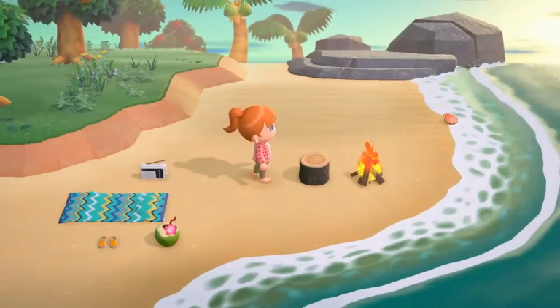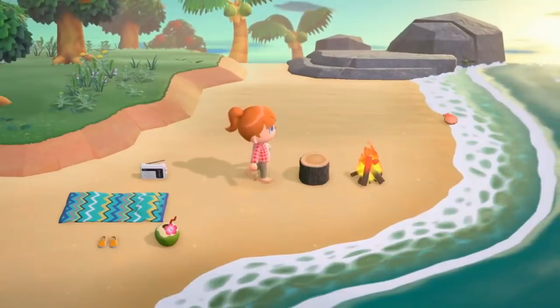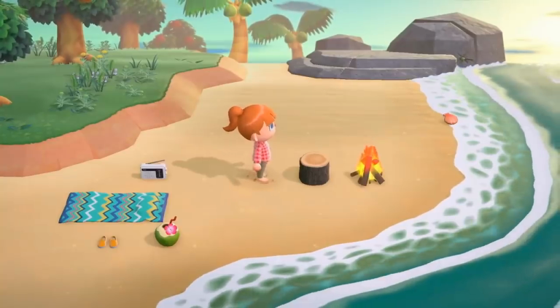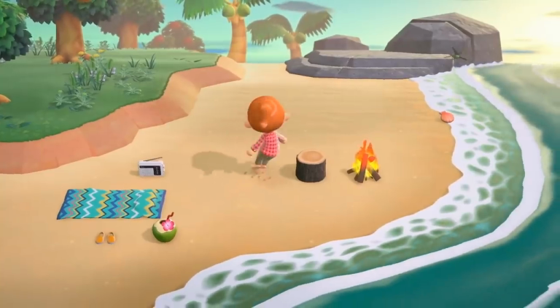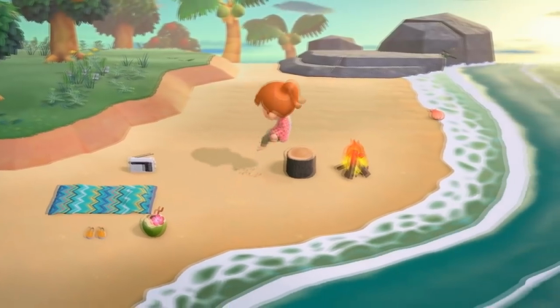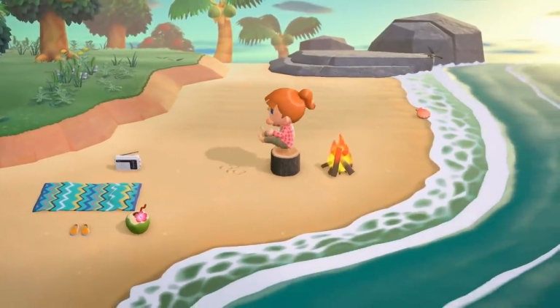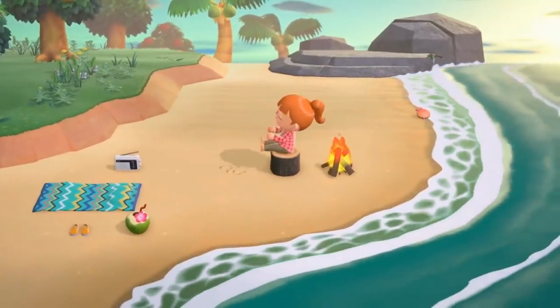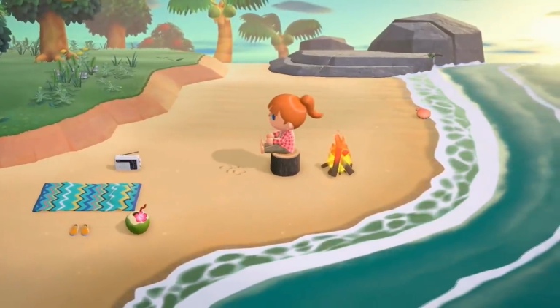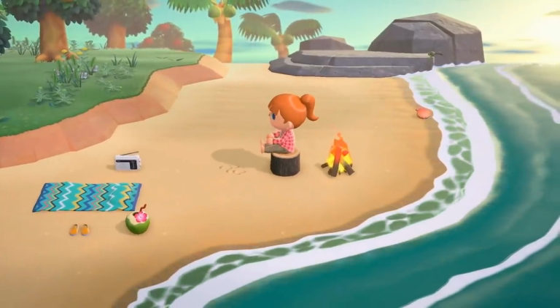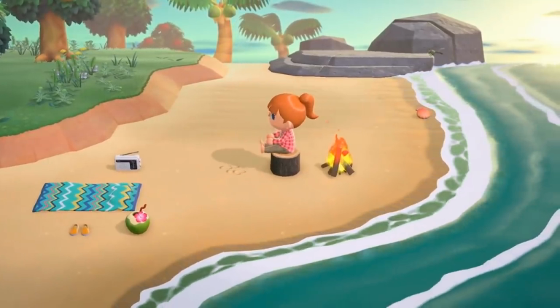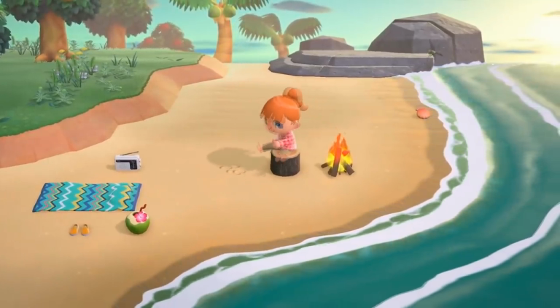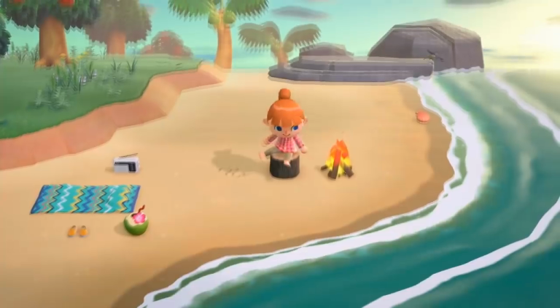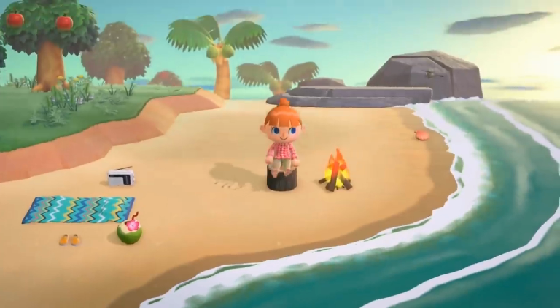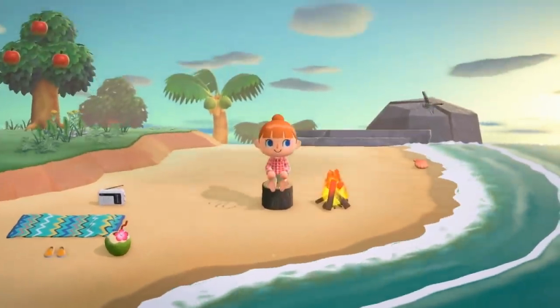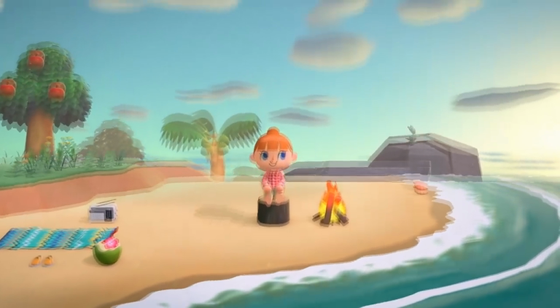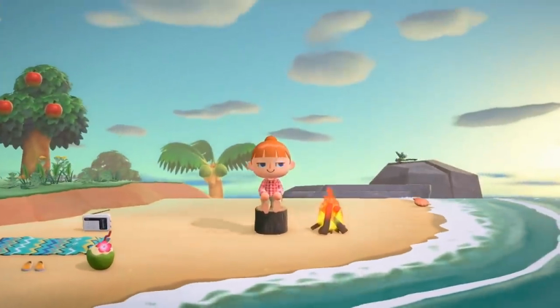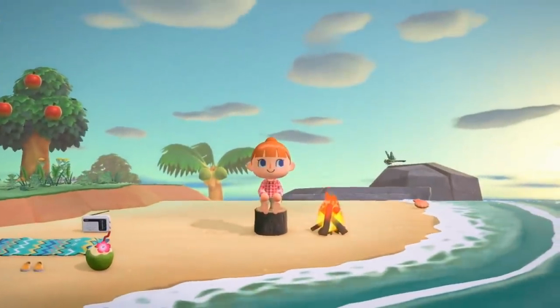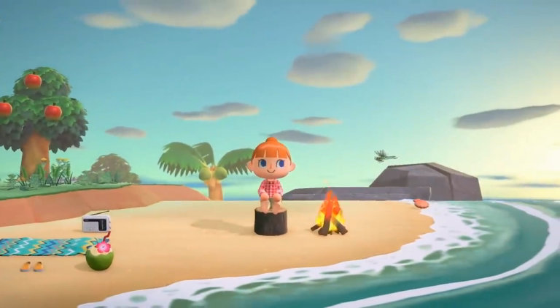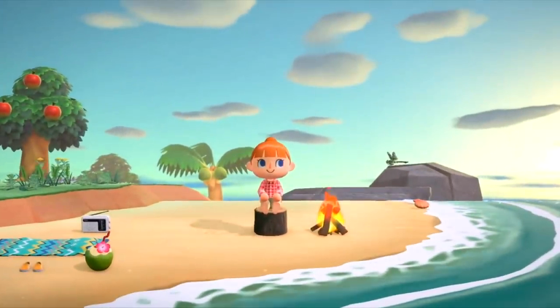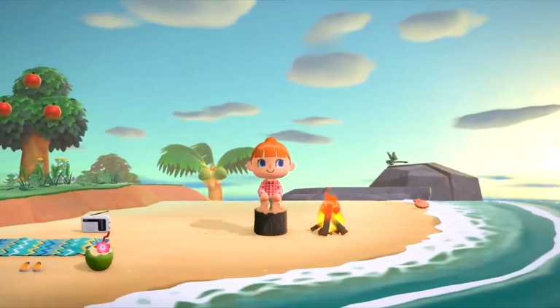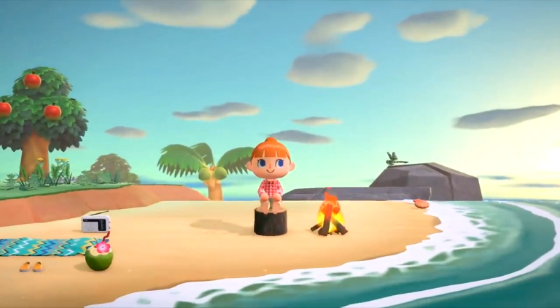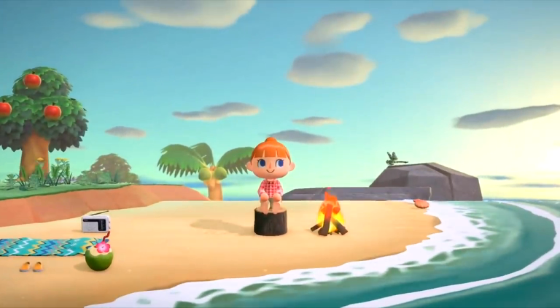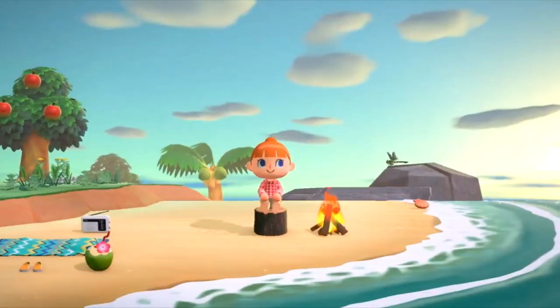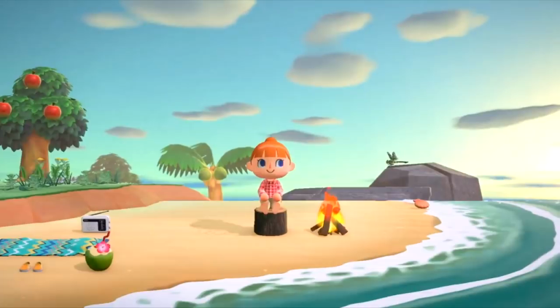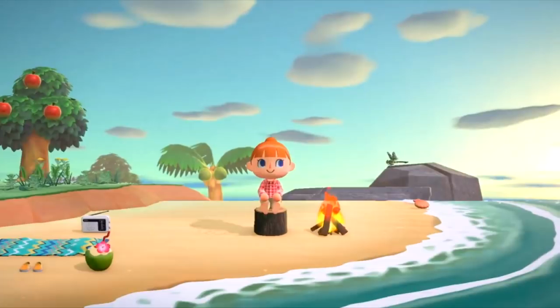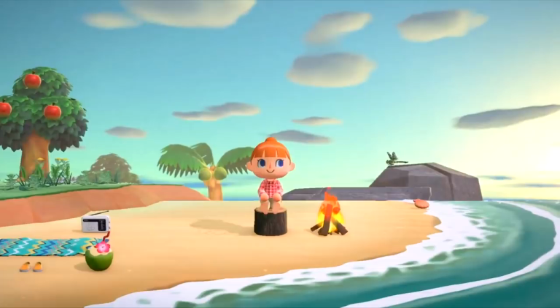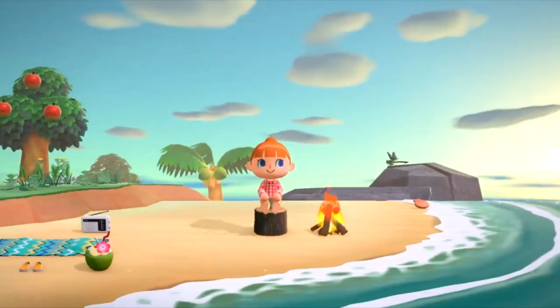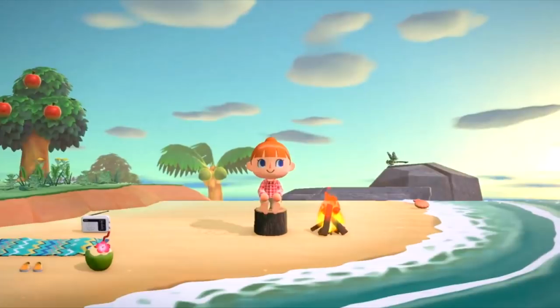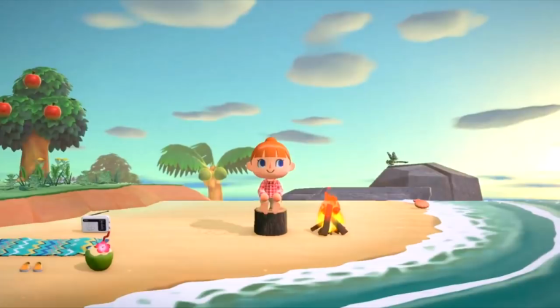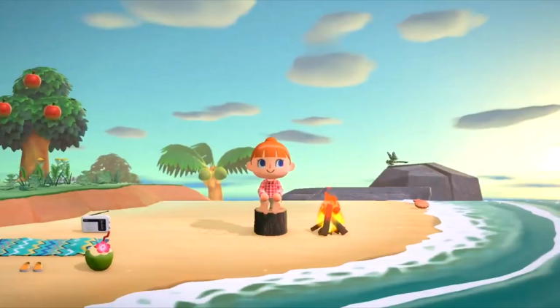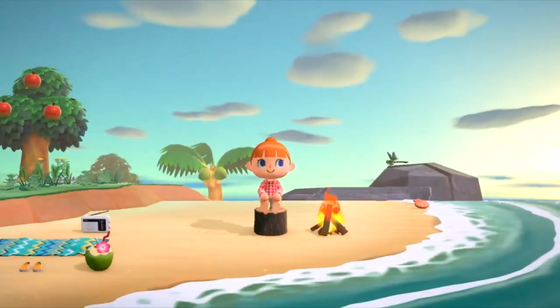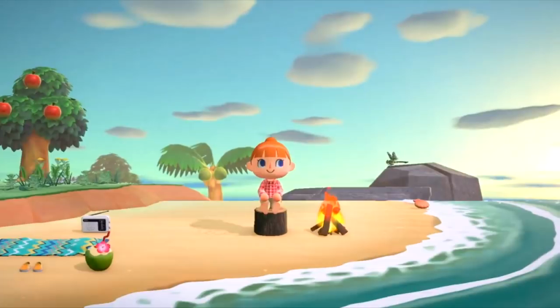Beside her you can also see a picnic blanket or a towel and a radio, both of which I'm guessing were also placed down by the player. It also appears that the beach is no longer down a long slope from the mainland, which I personally think looks better.